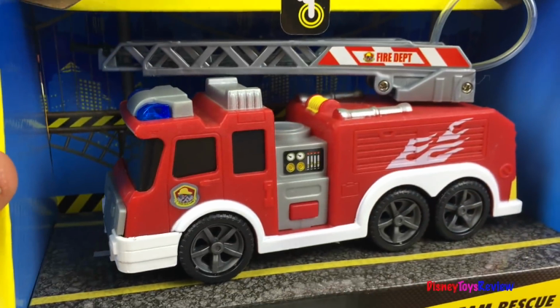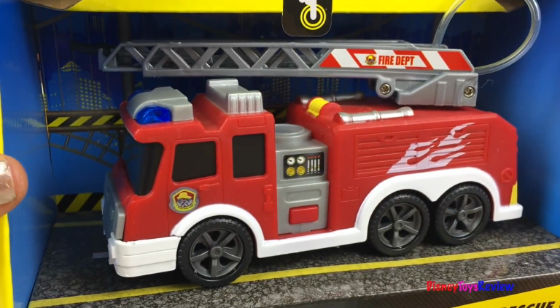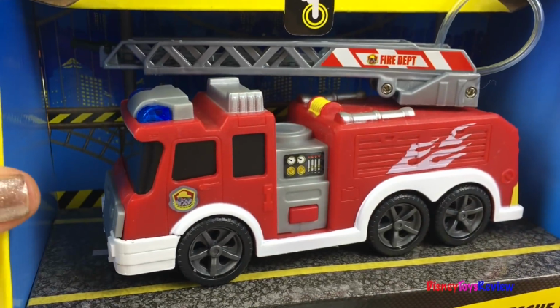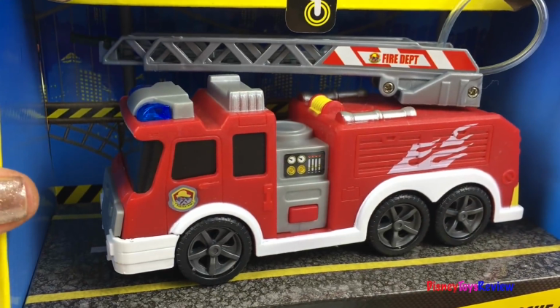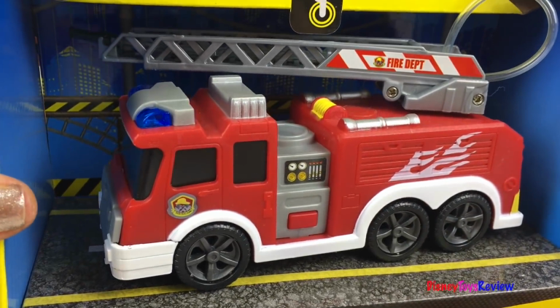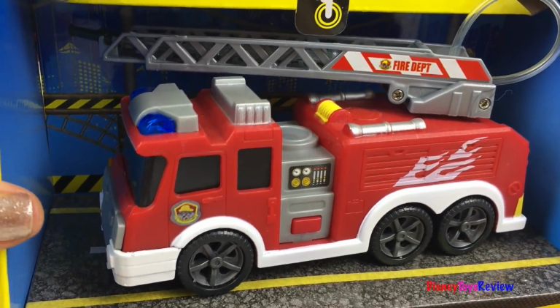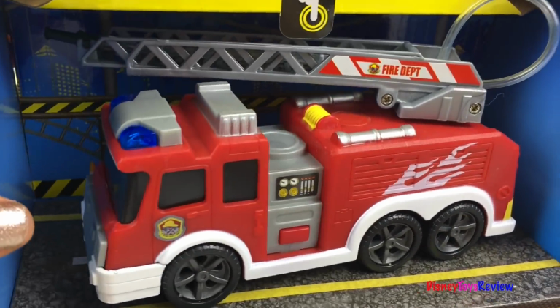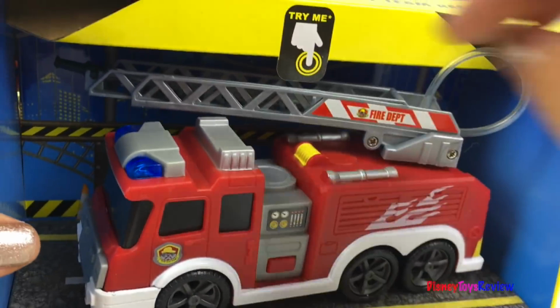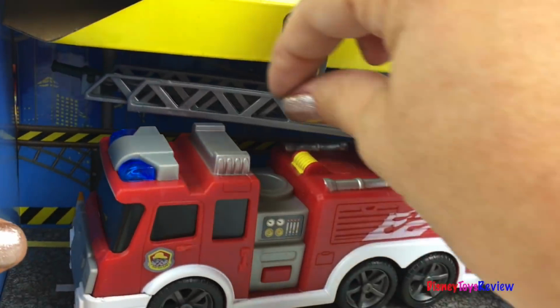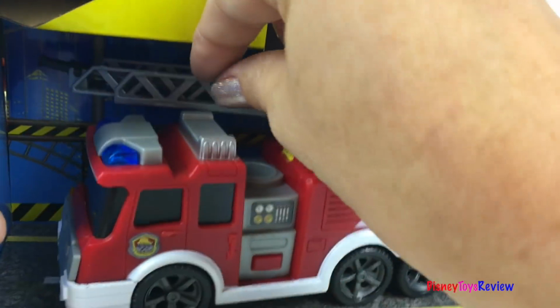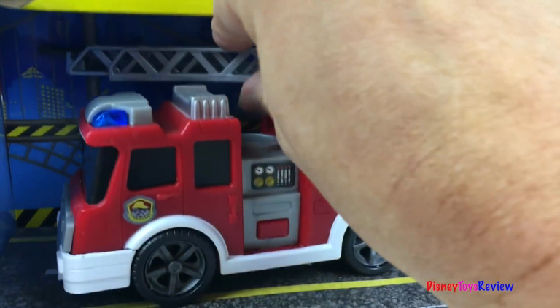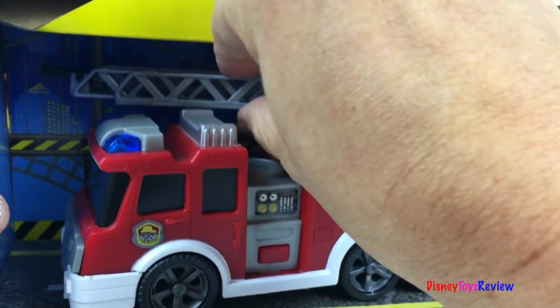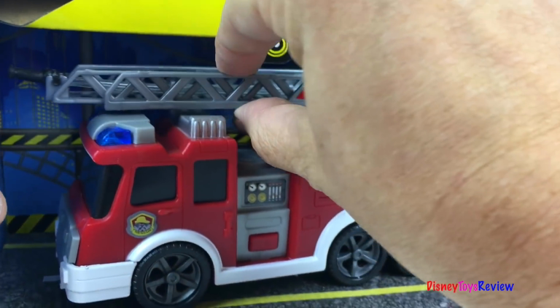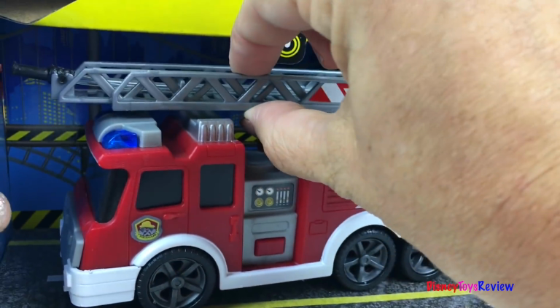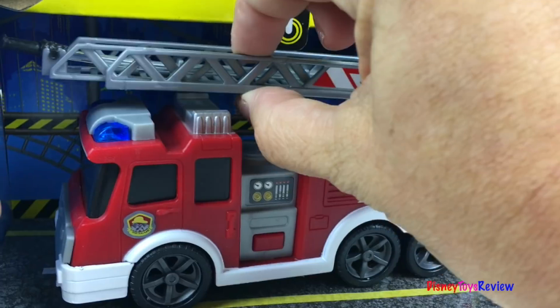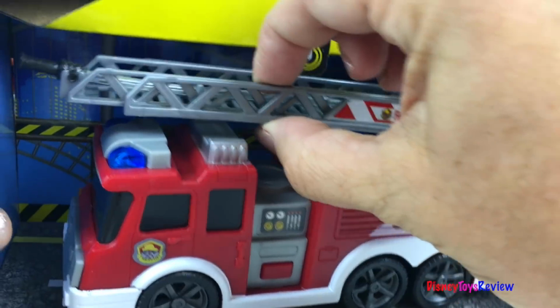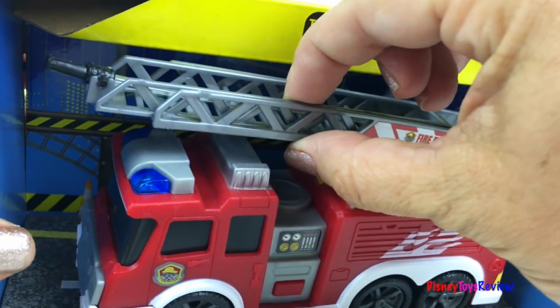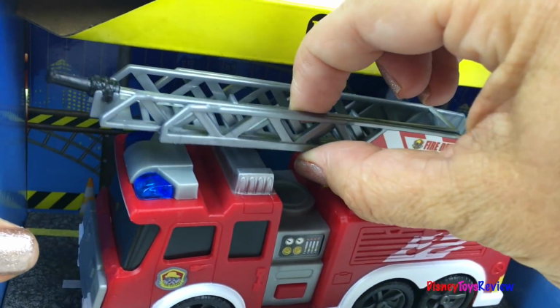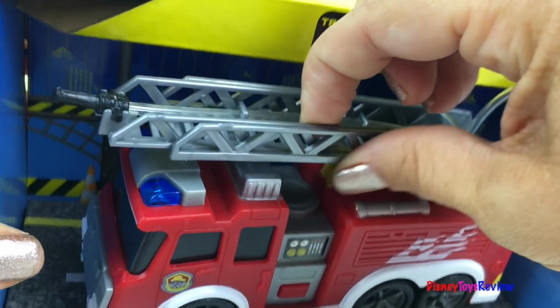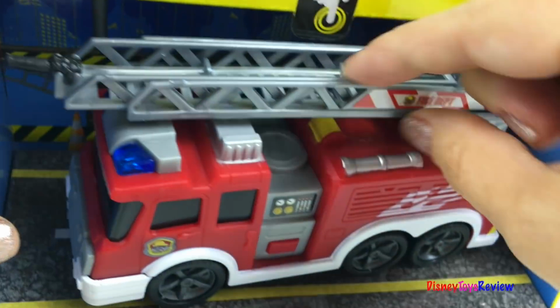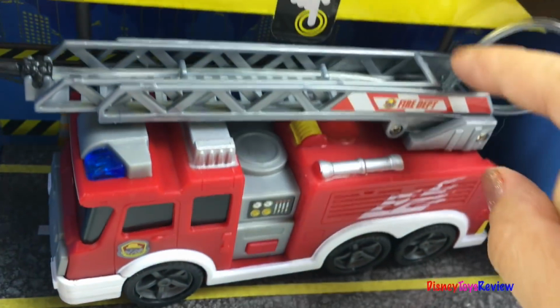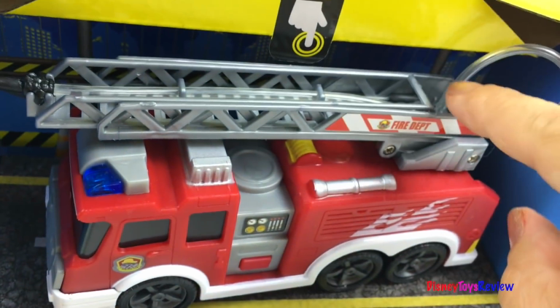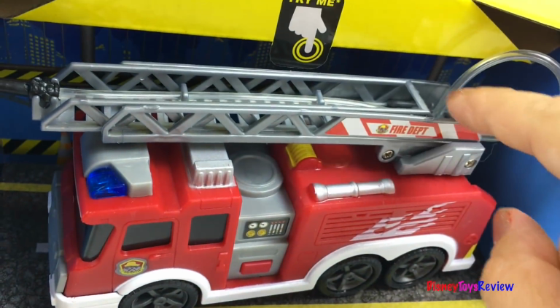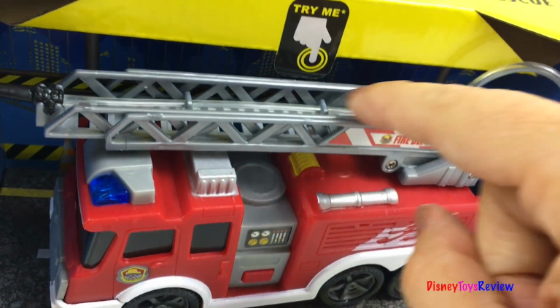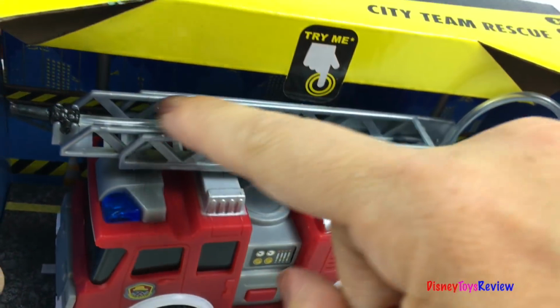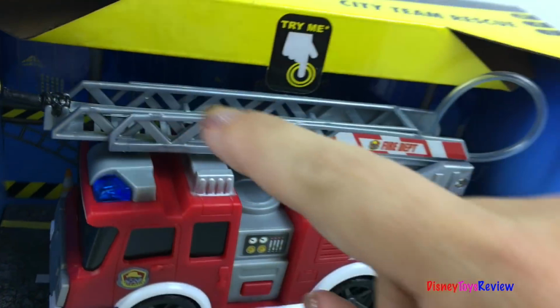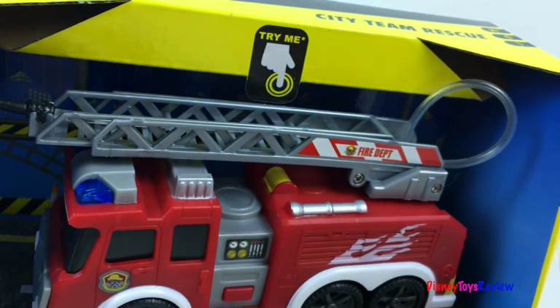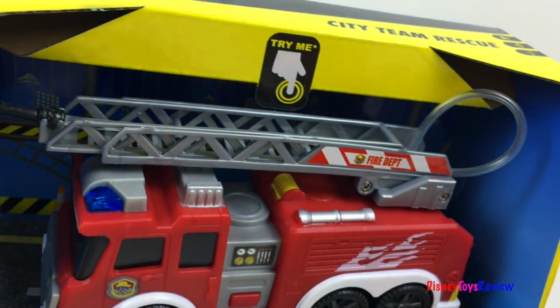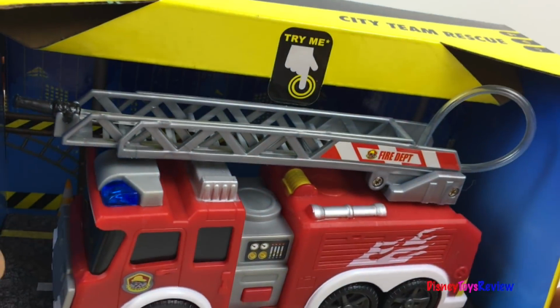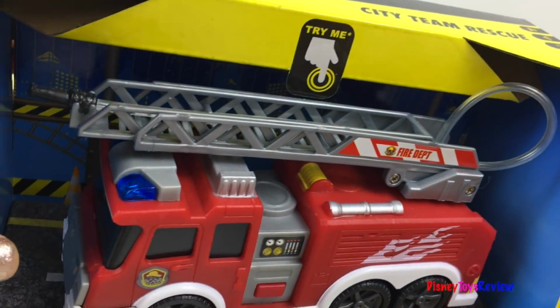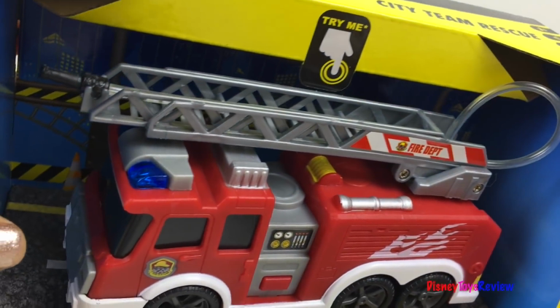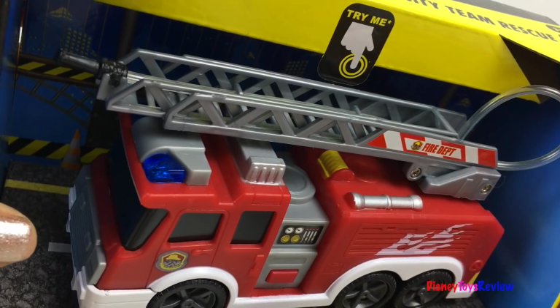Finally, we have this fire truck. It's got a ladder that moves back and forth. It even has a hose. It looks like we can use water.